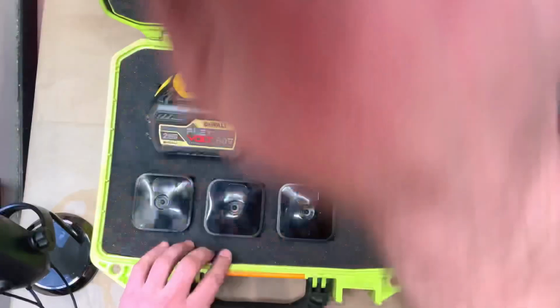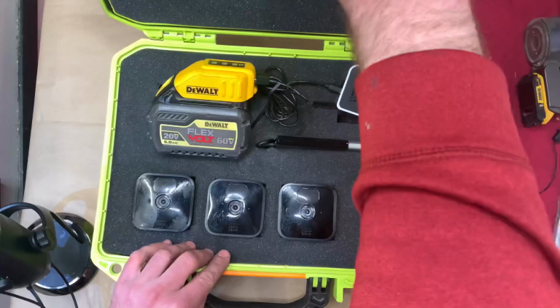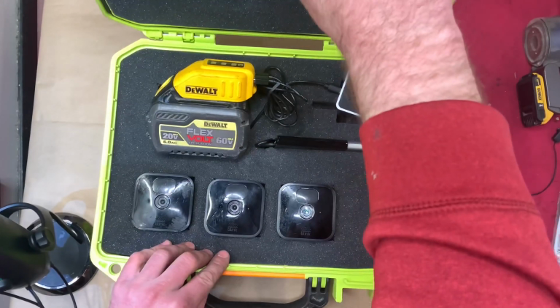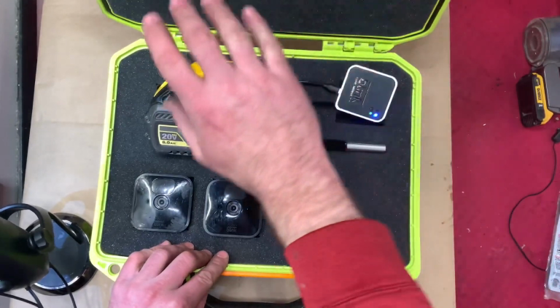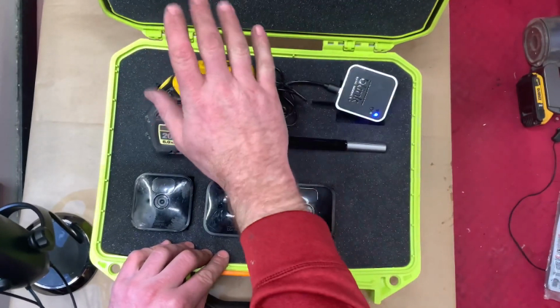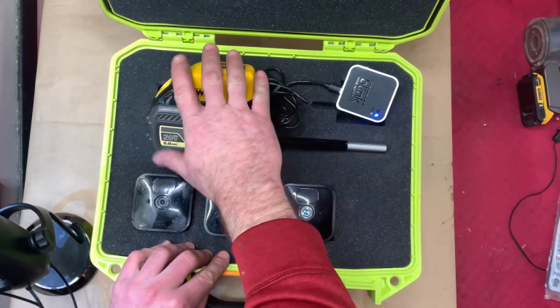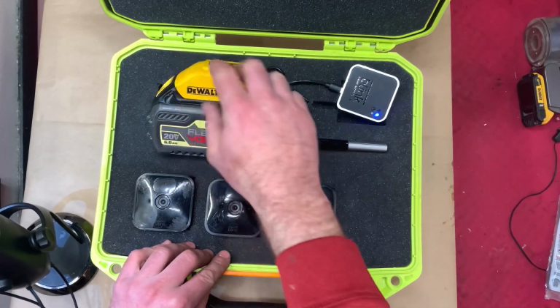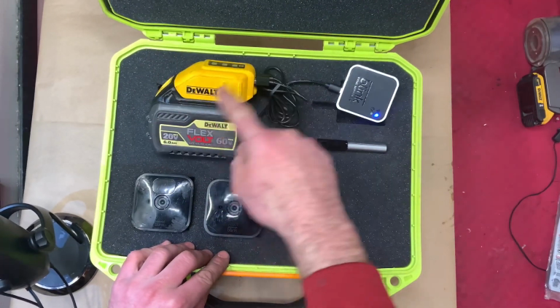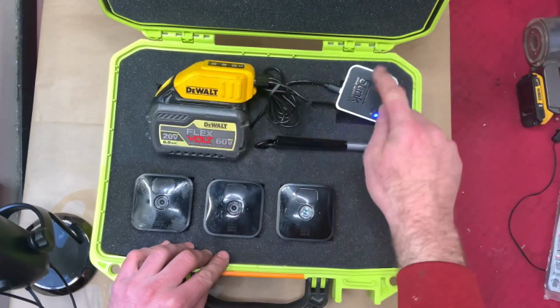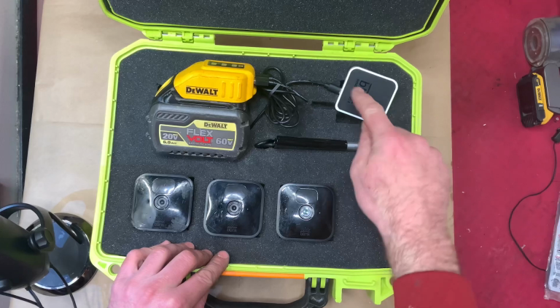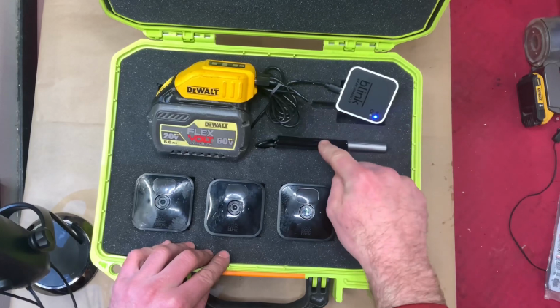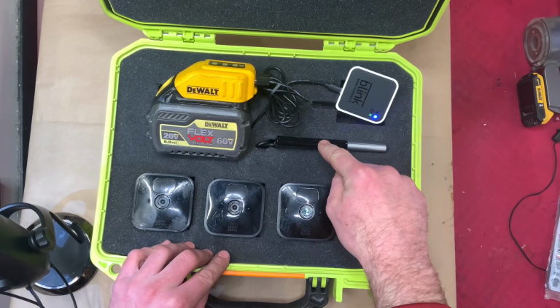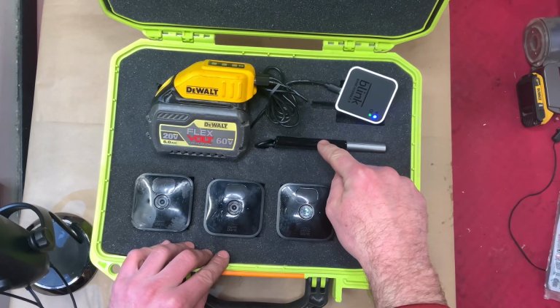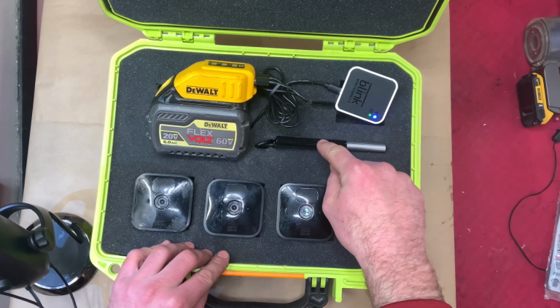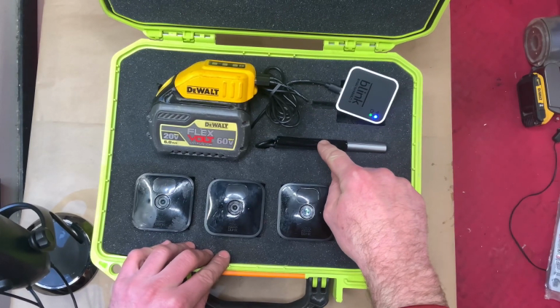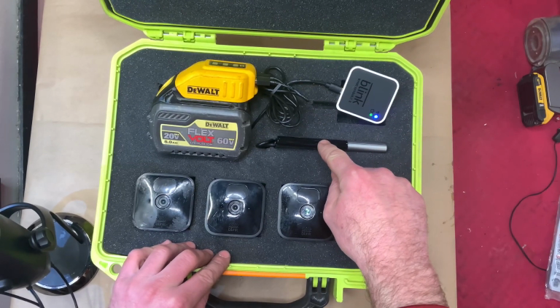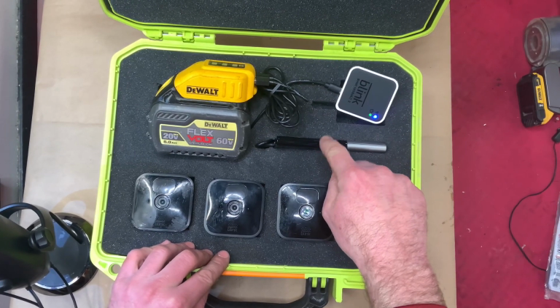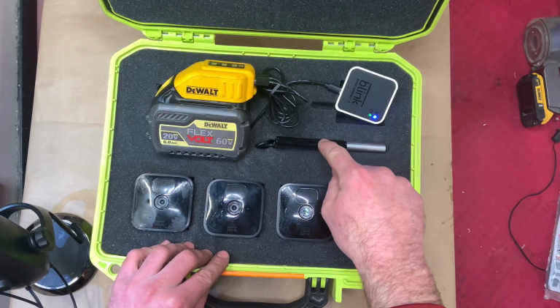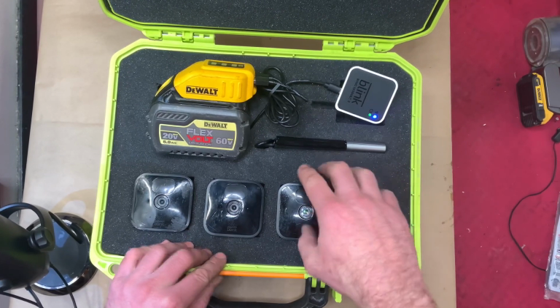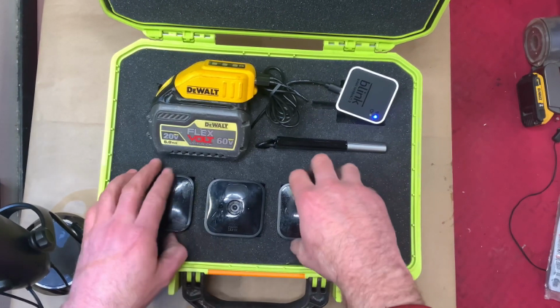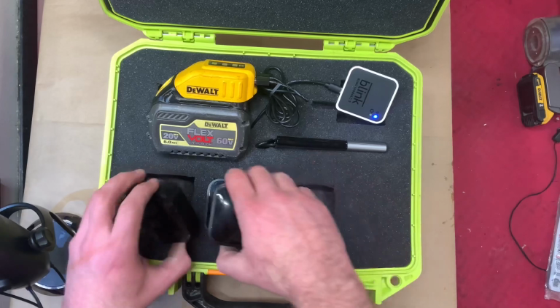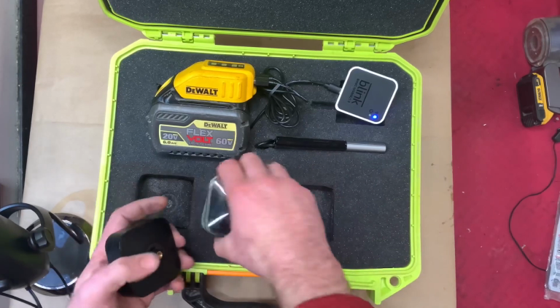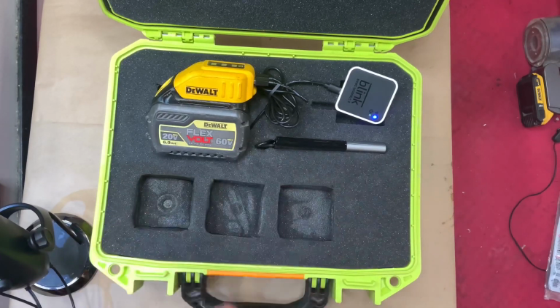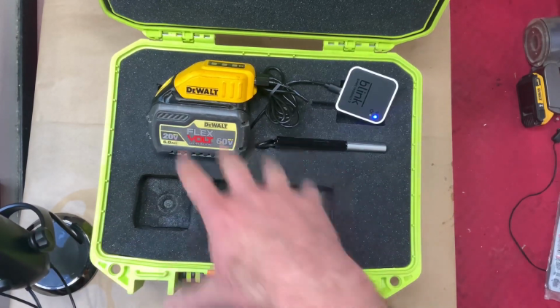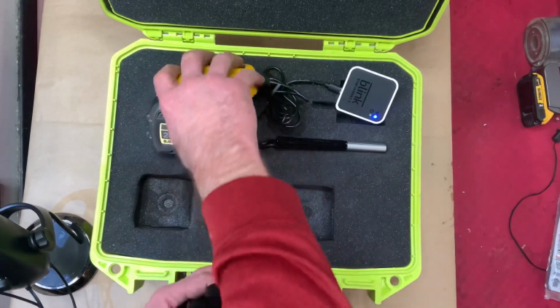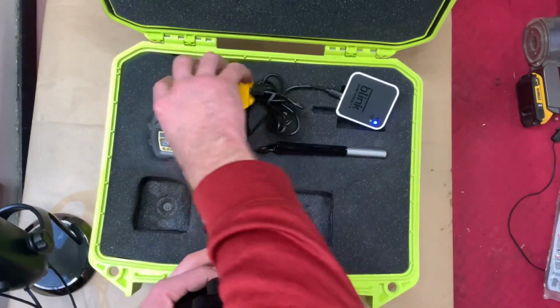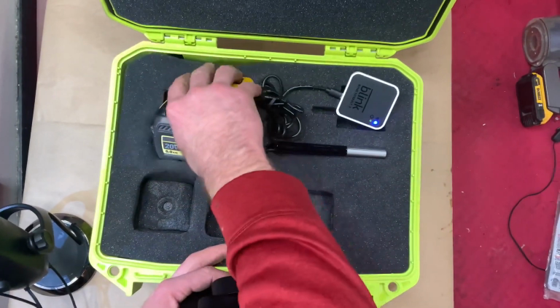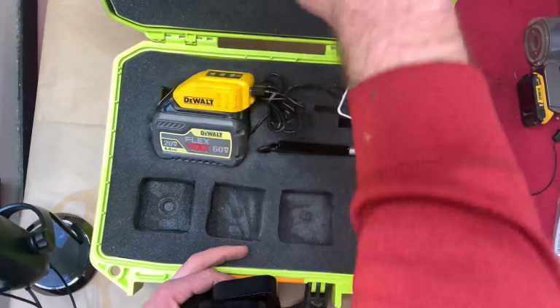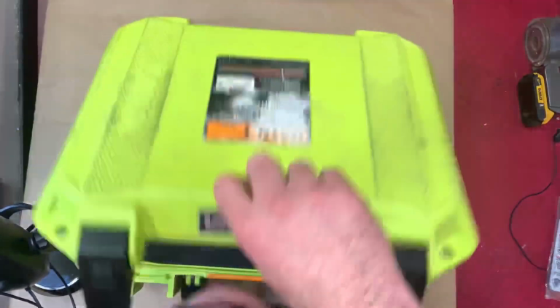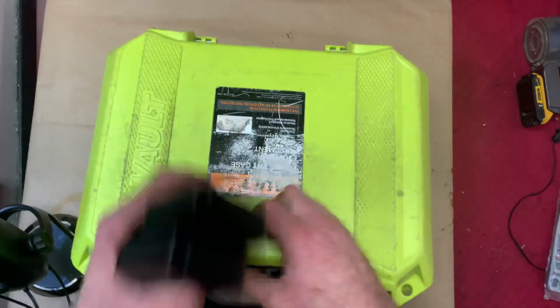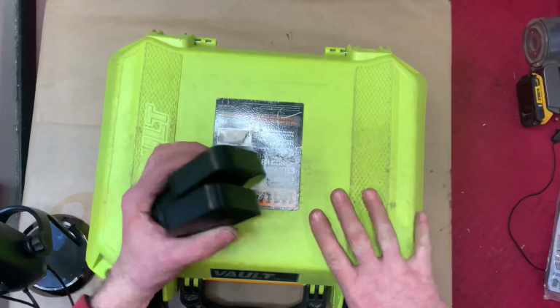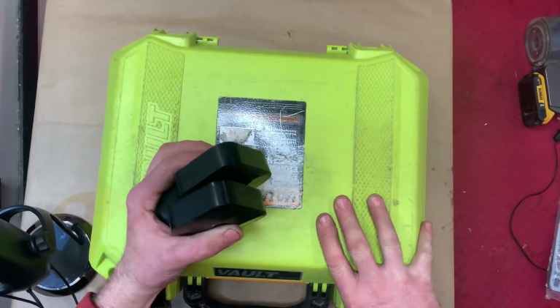All you've got to do is leave the battery adapter, sync module, and mobile hotspot. You just leave this assembly on the job site or wherever you're going.